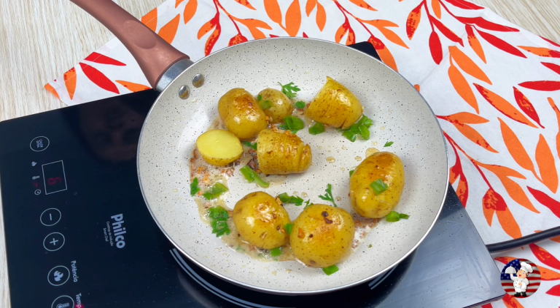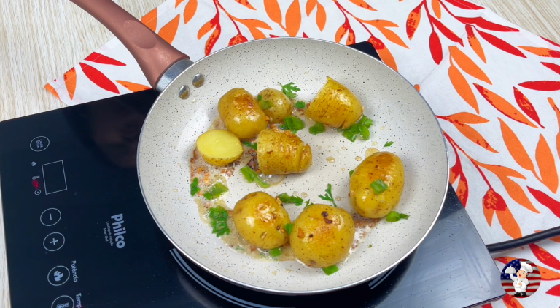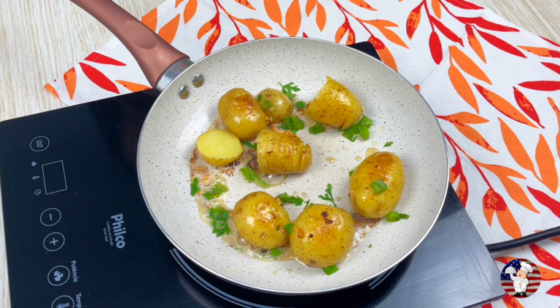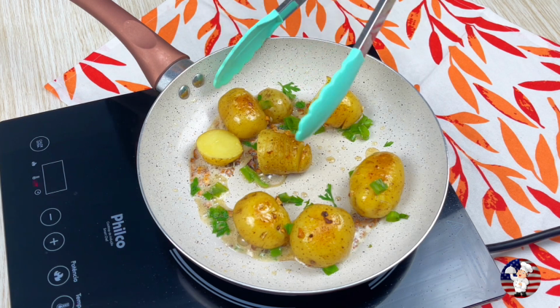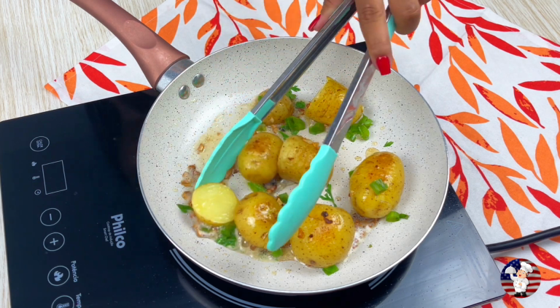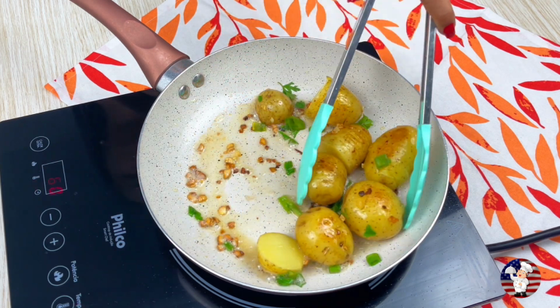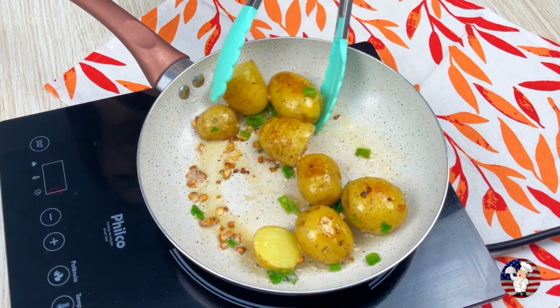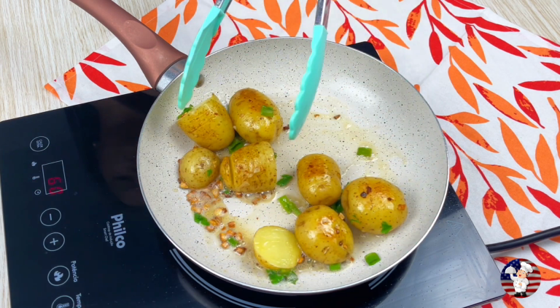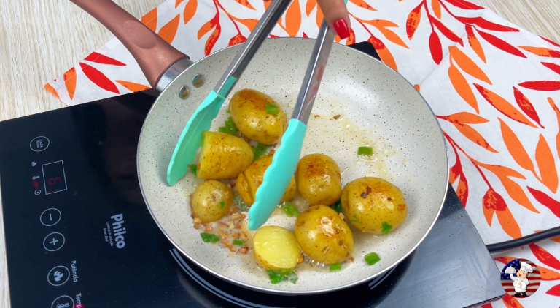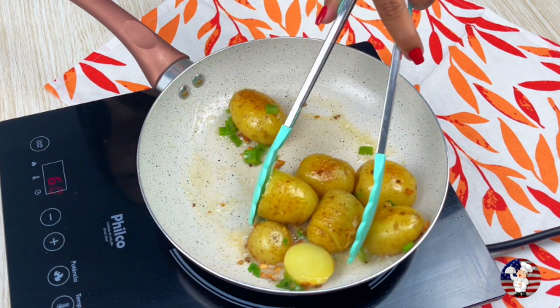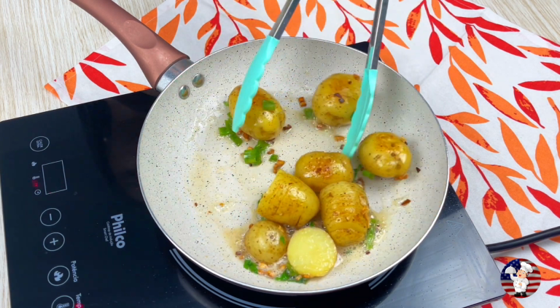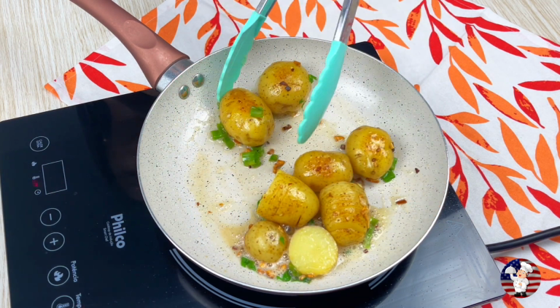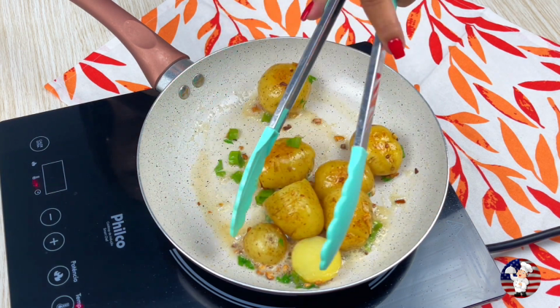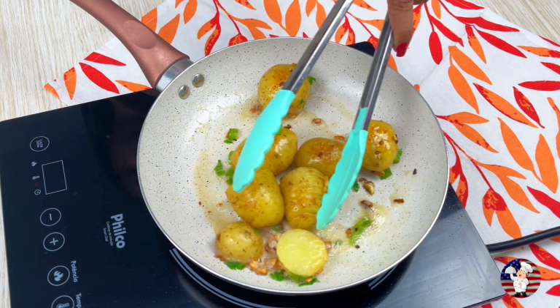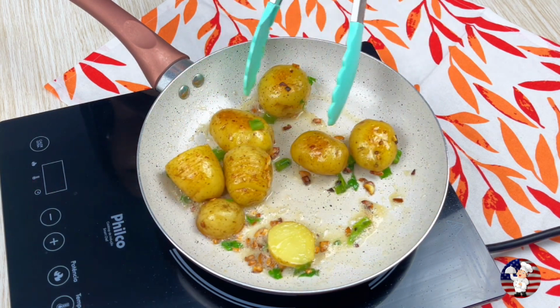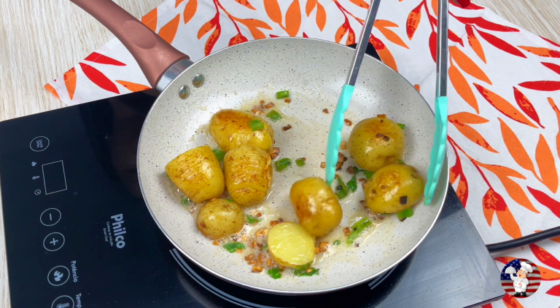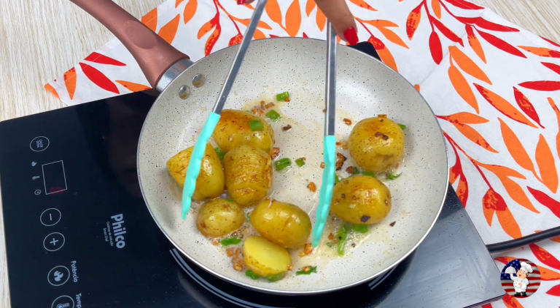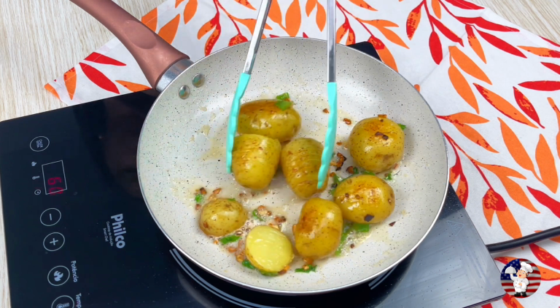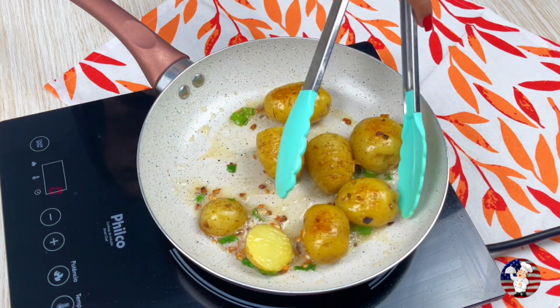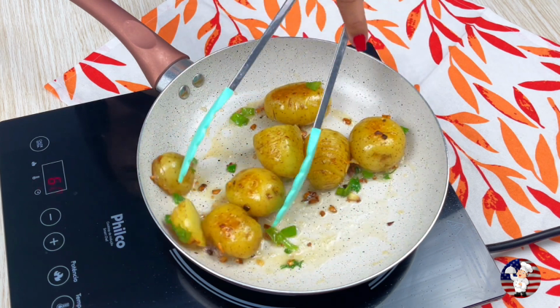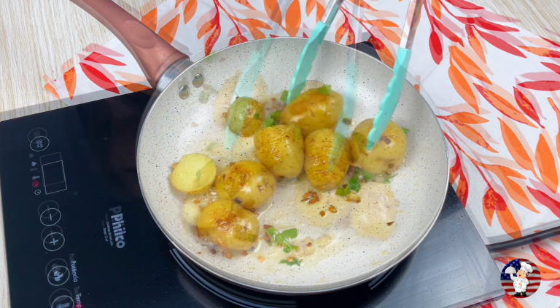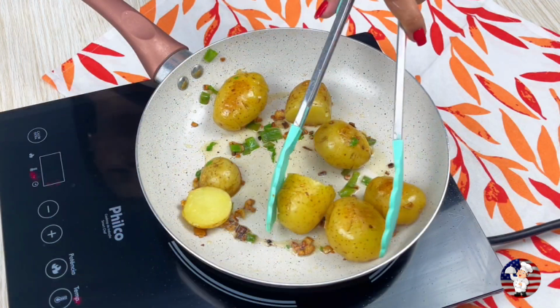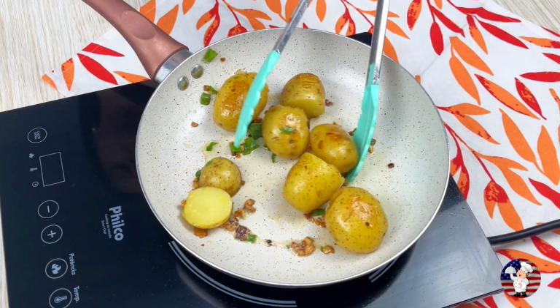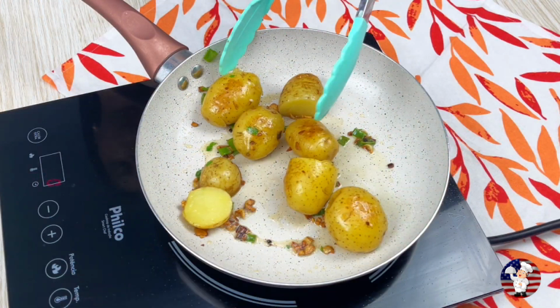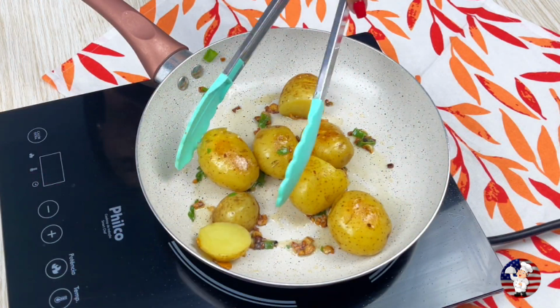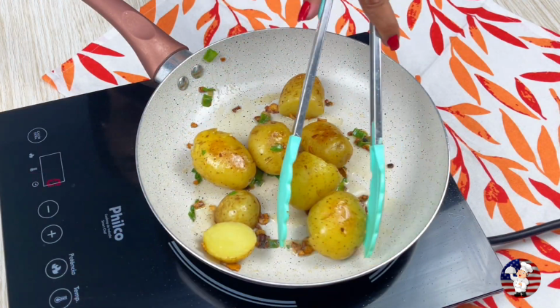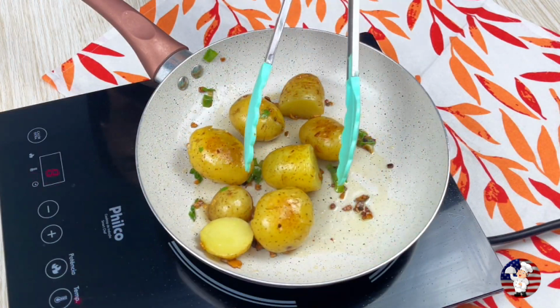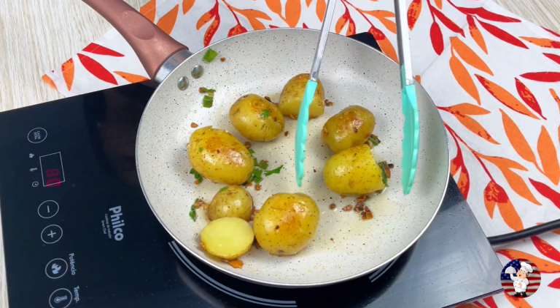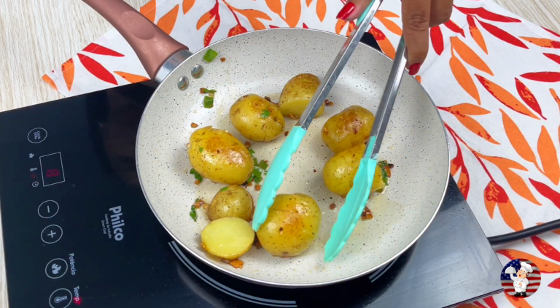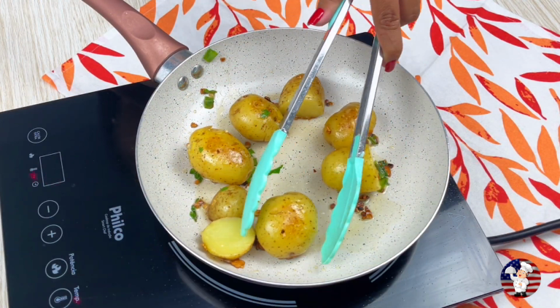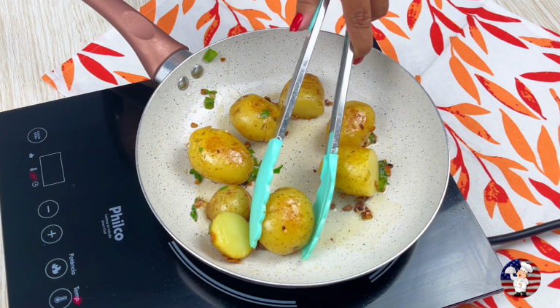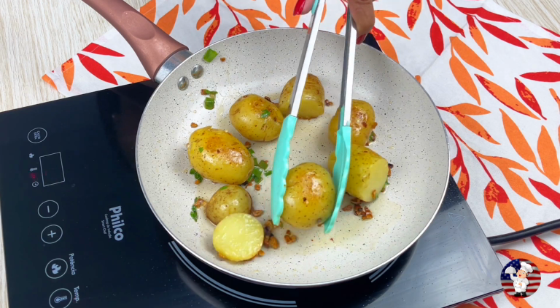Once I learned how to make potatoes that way, I never did it any other way. Come learn — super easy, with few ingredients and it's delicious.